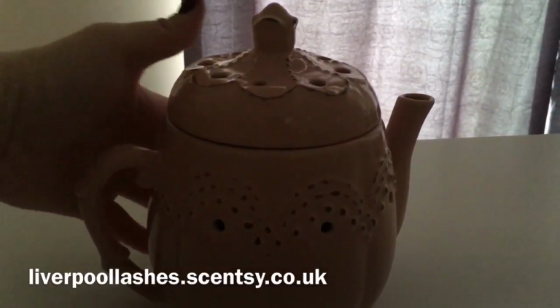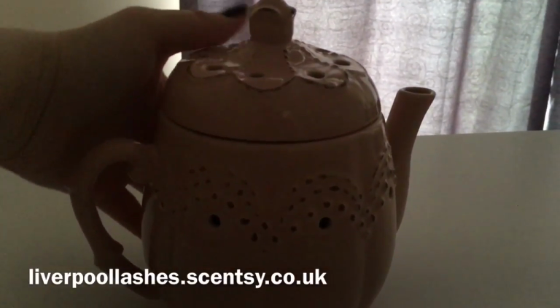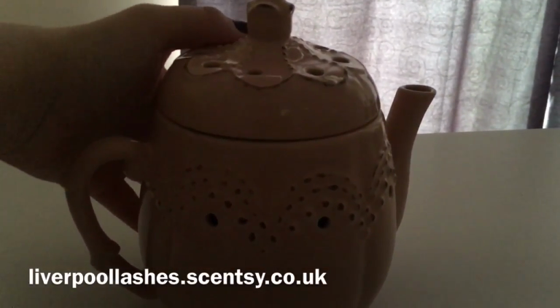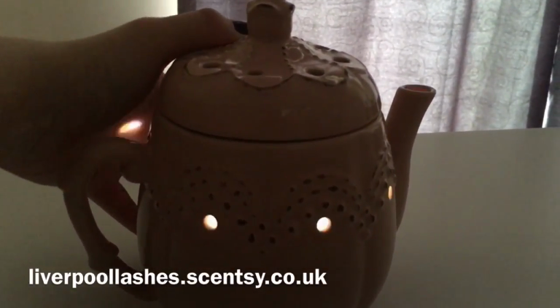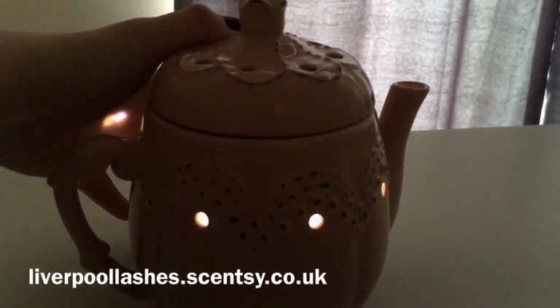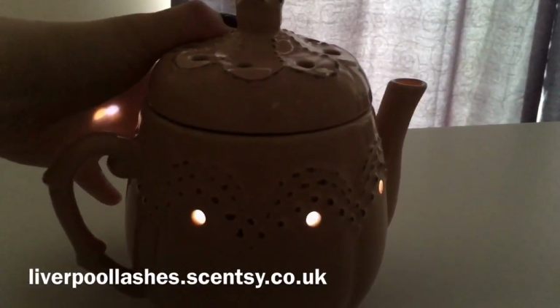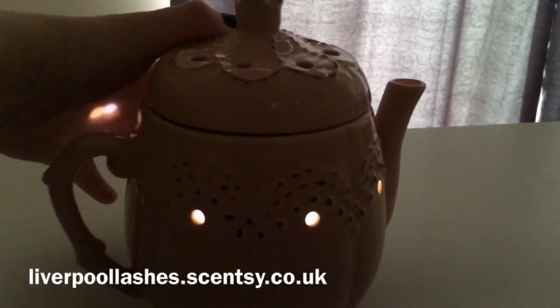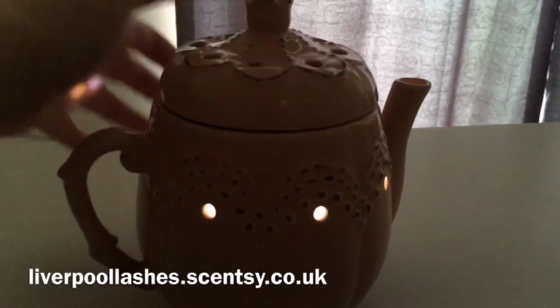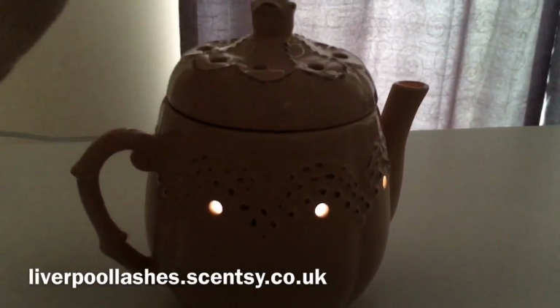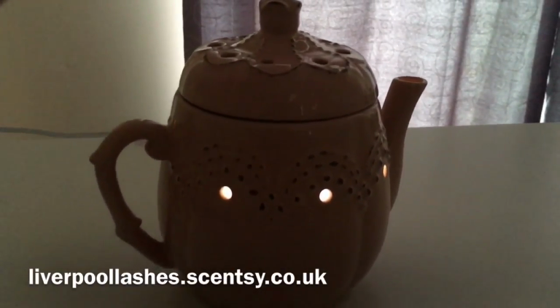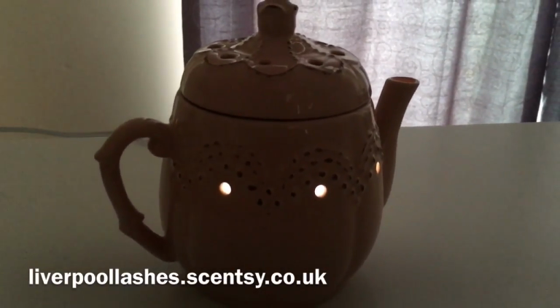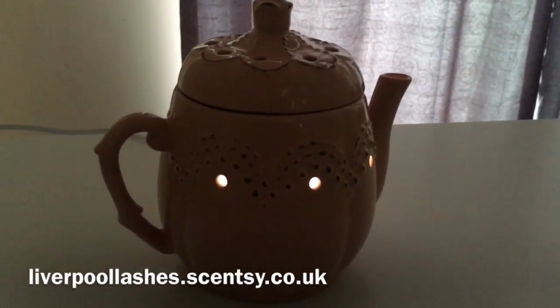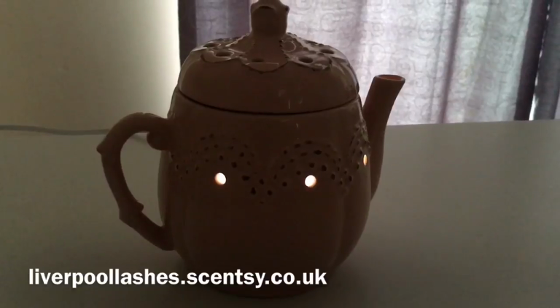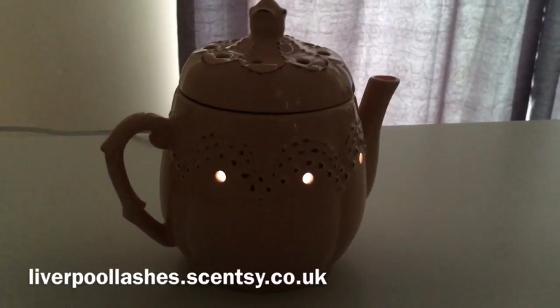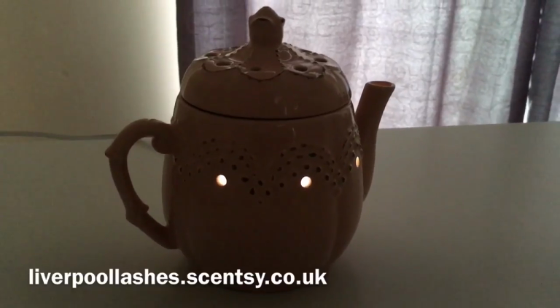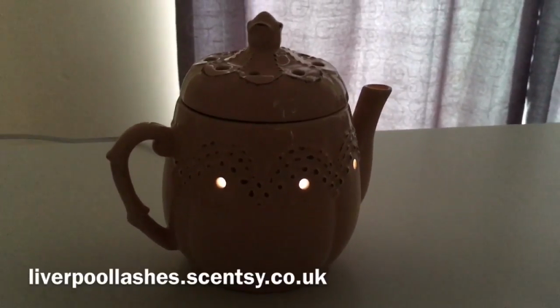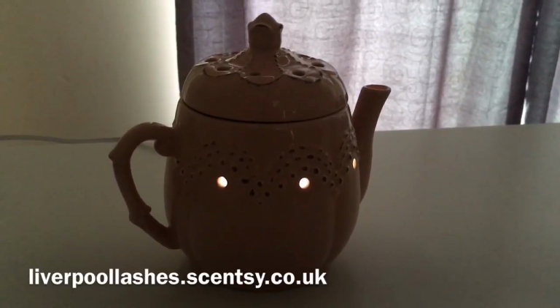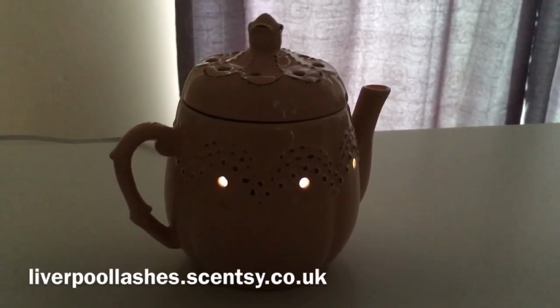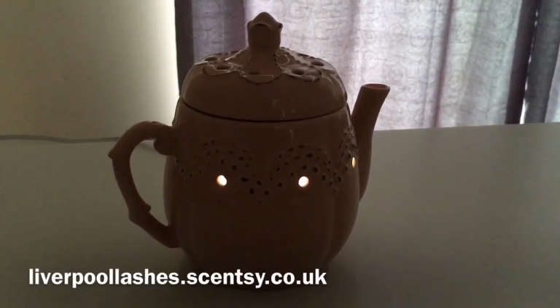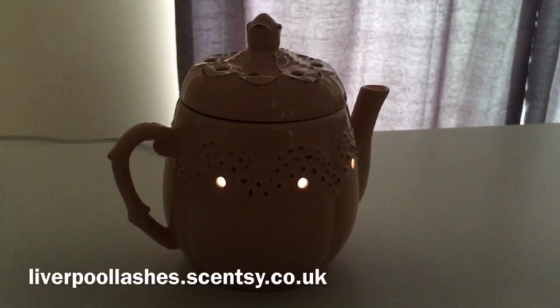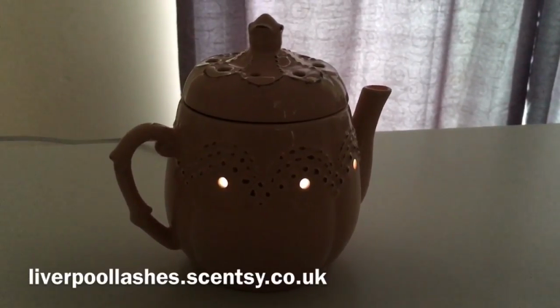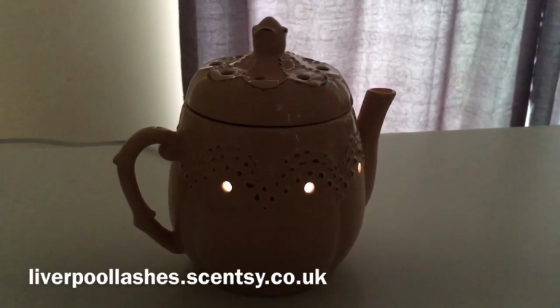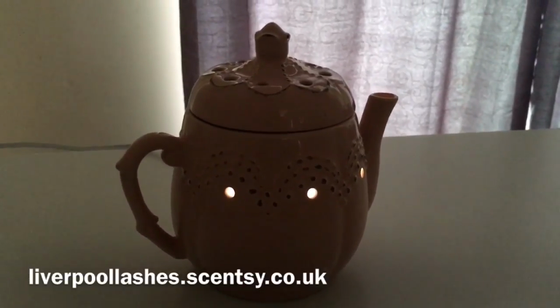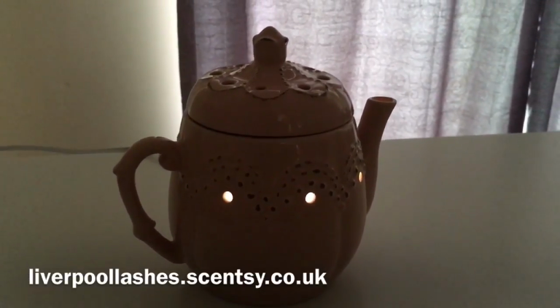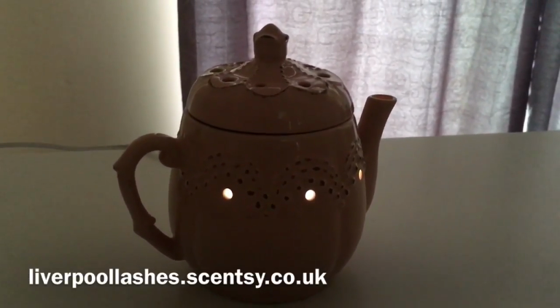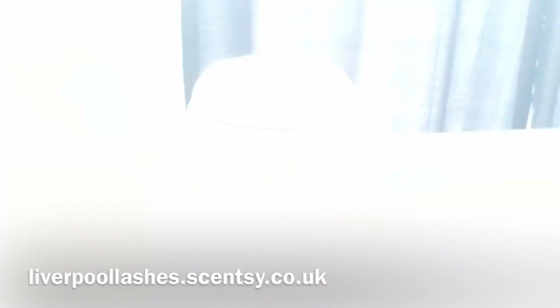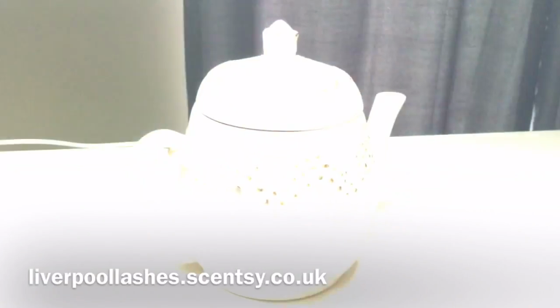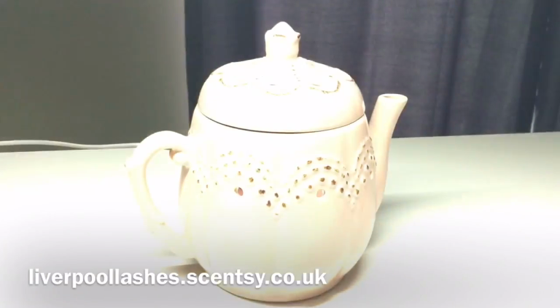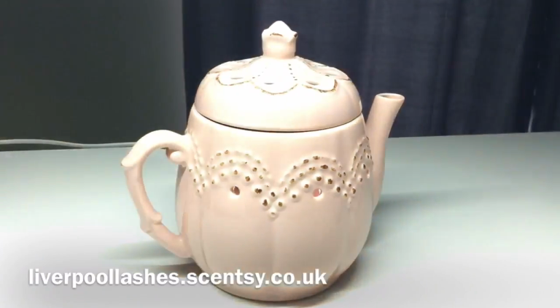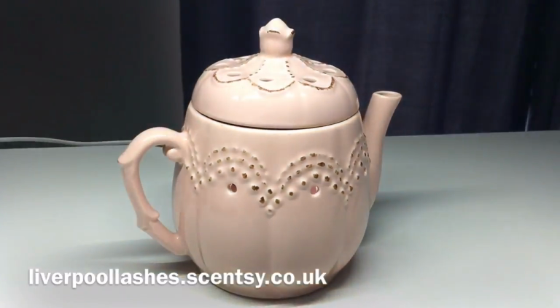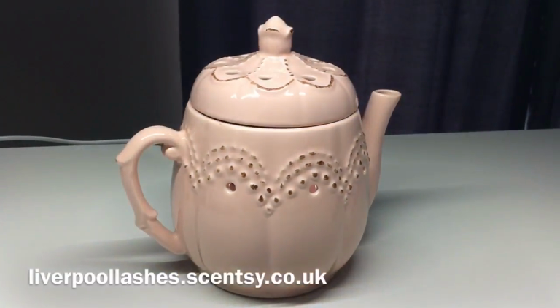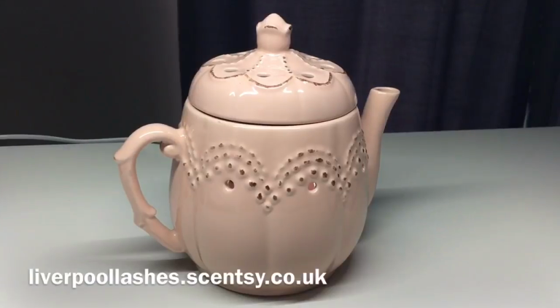It really is a gorgeous warmer. So that is the vintage teapot warmer.